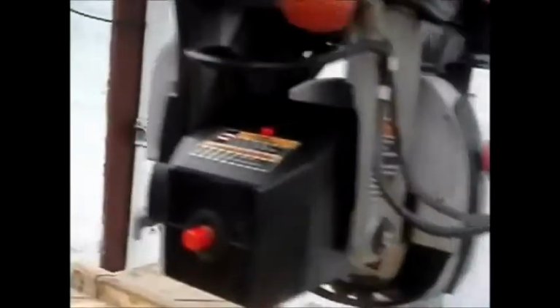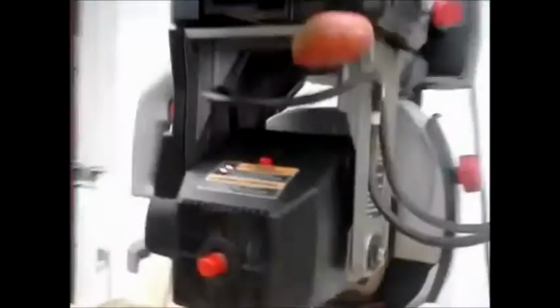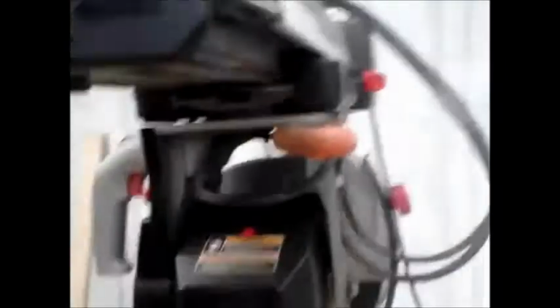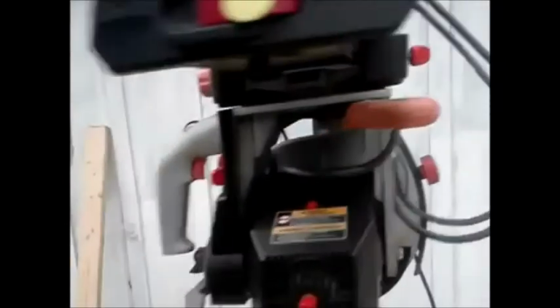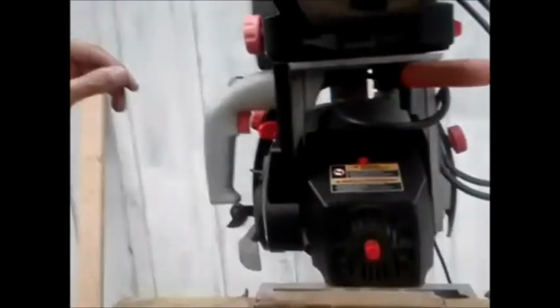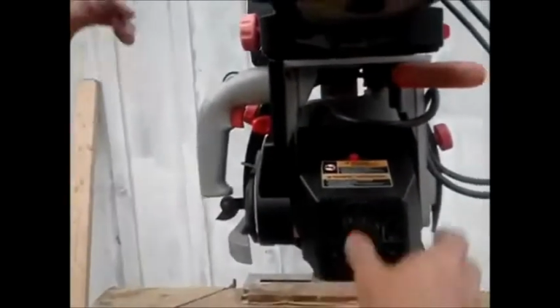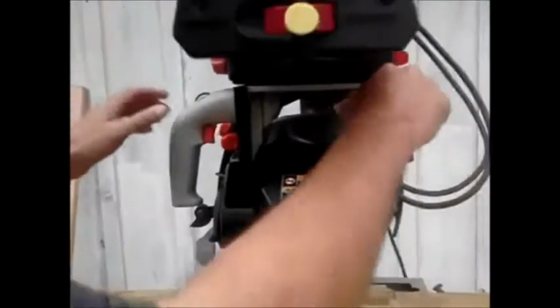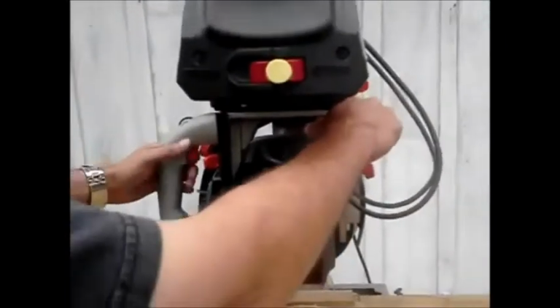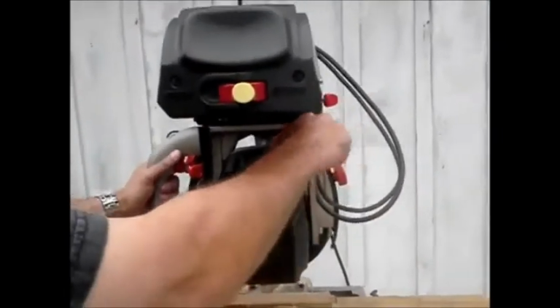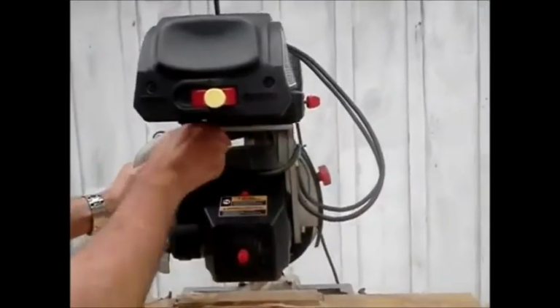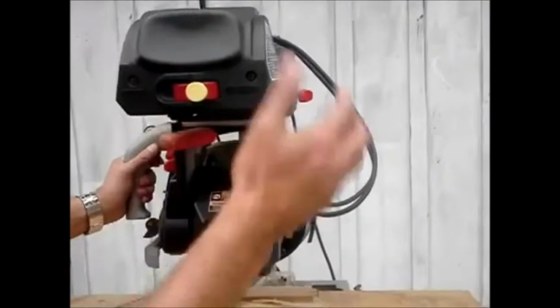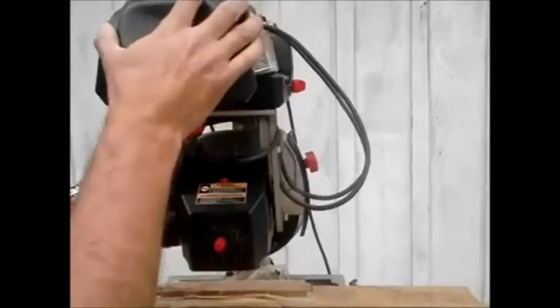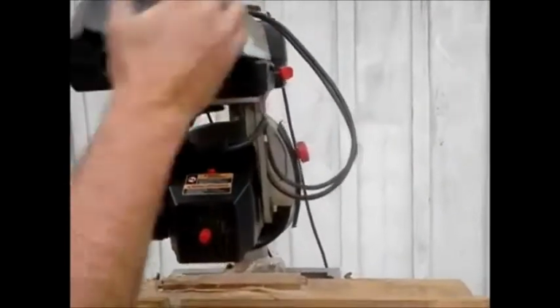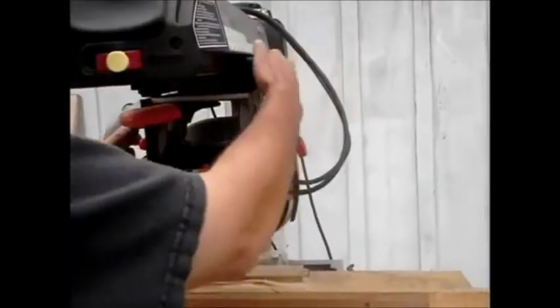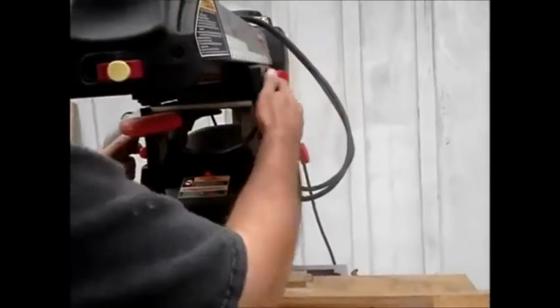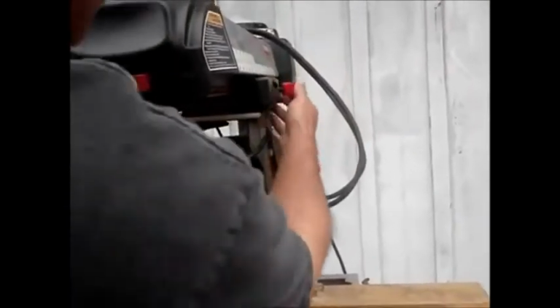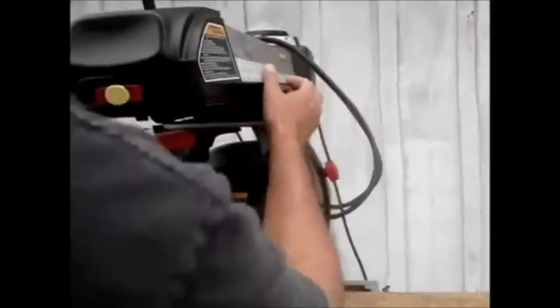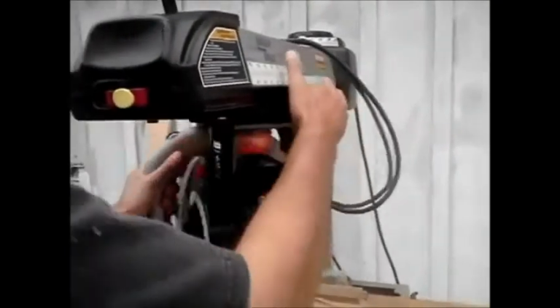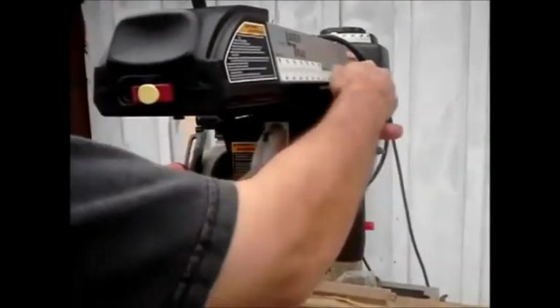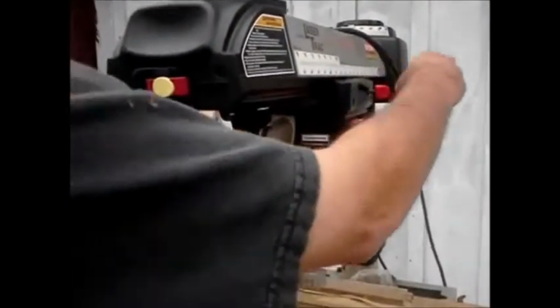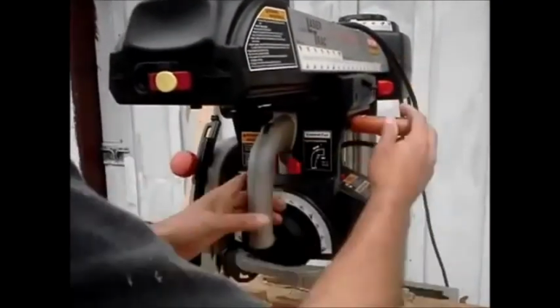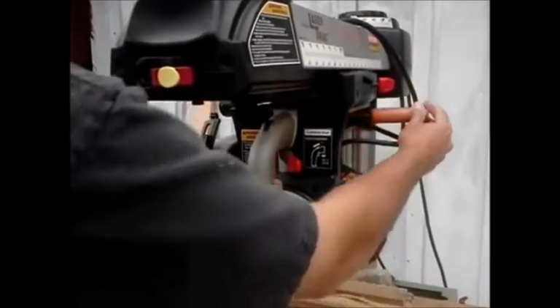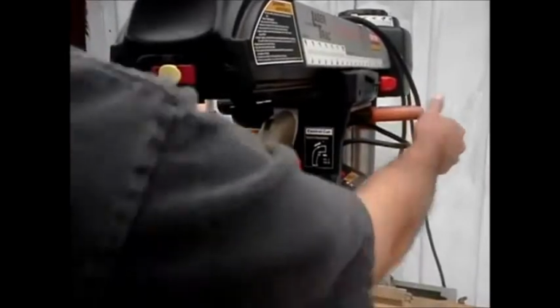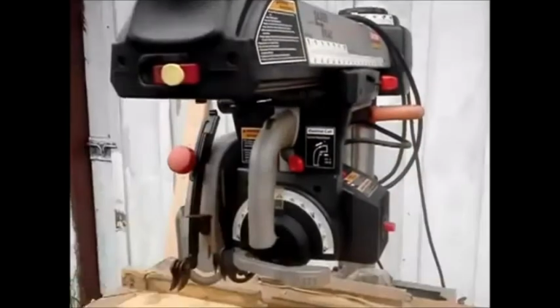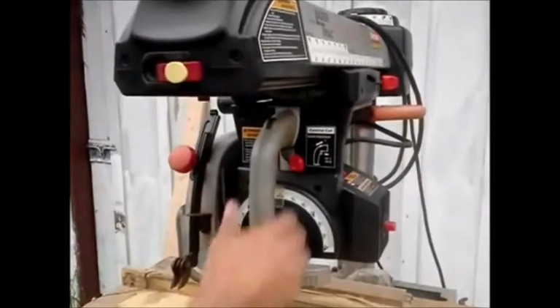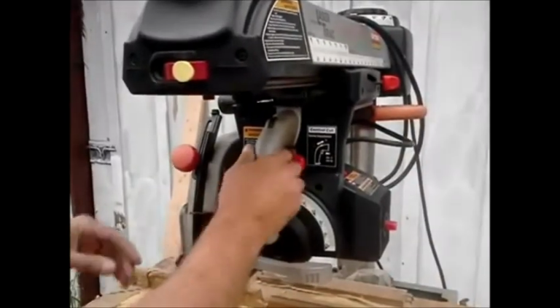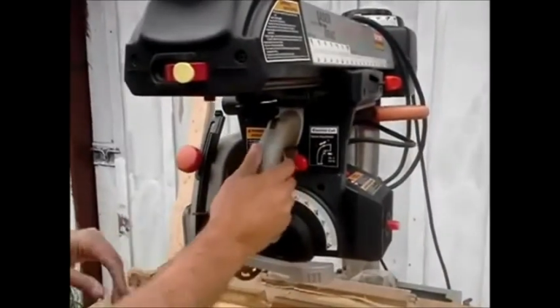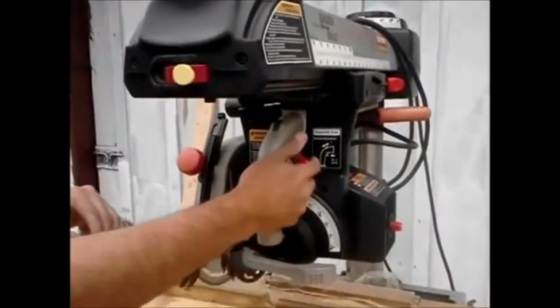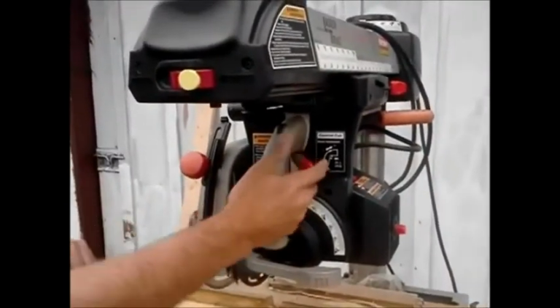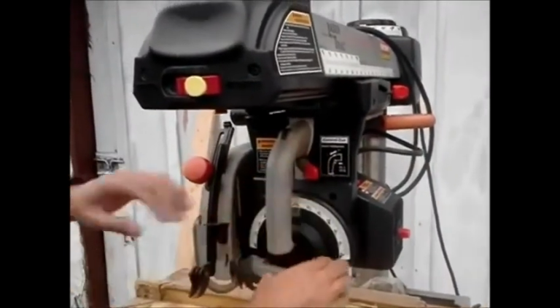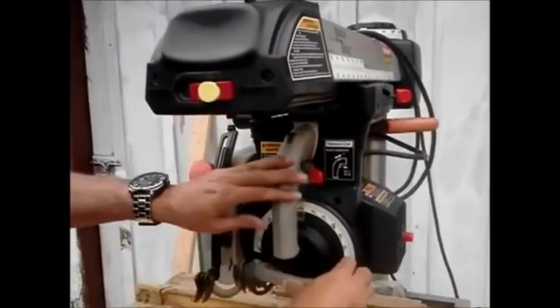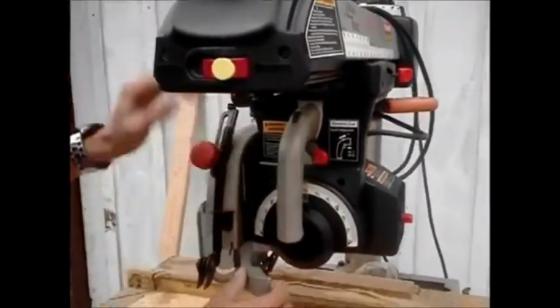You can also do miters — I'll just adjust it back to 90 degrees again here. Releases here, ties down here. You can do your adjustments here.